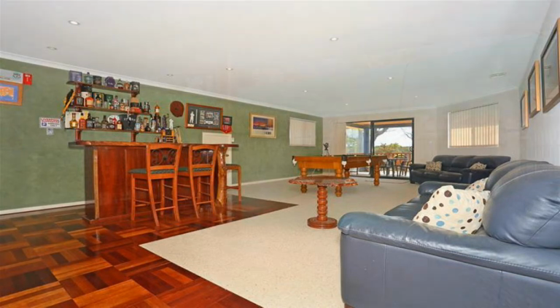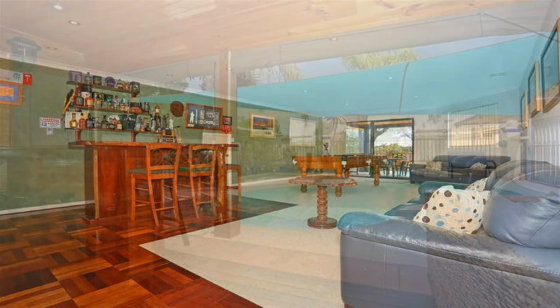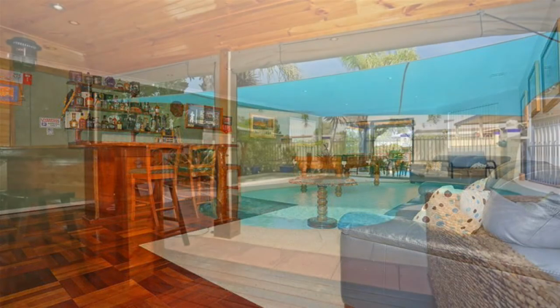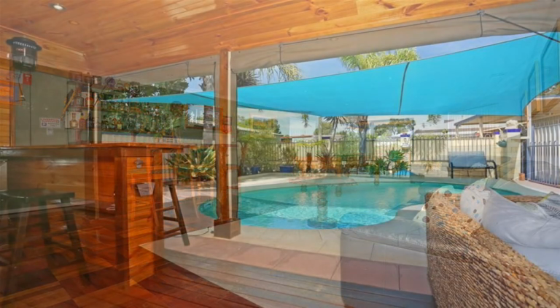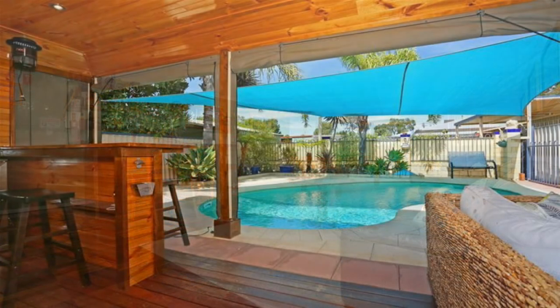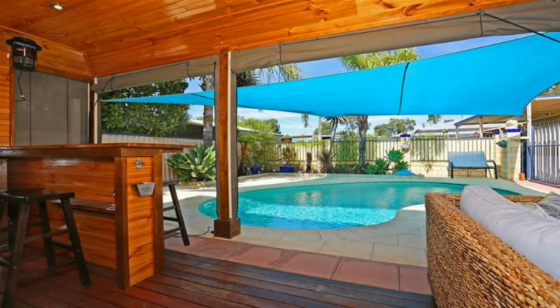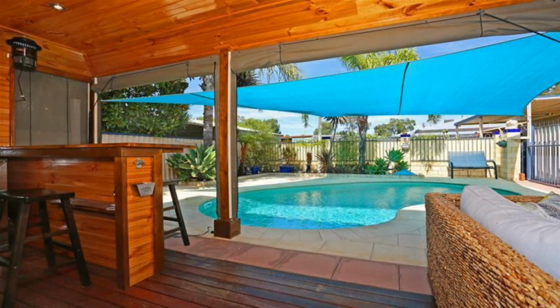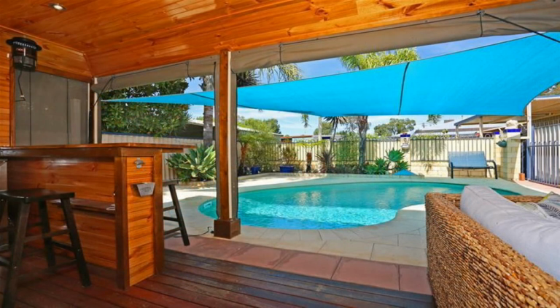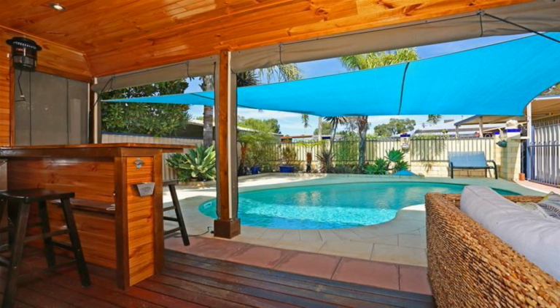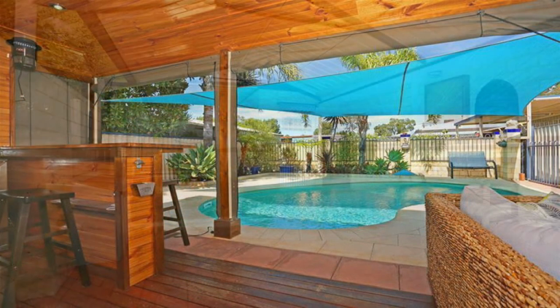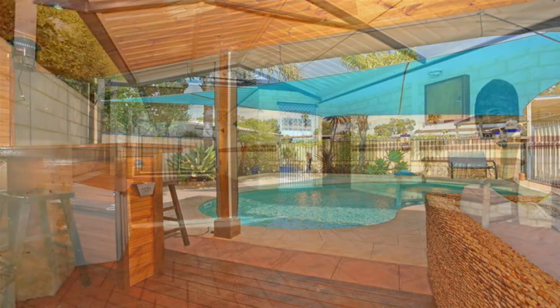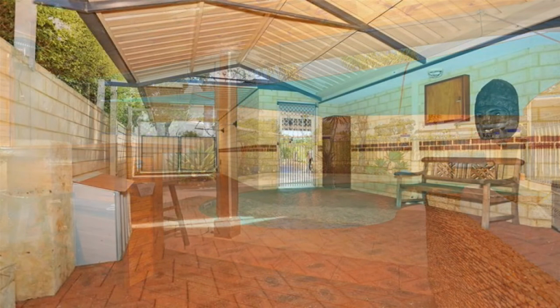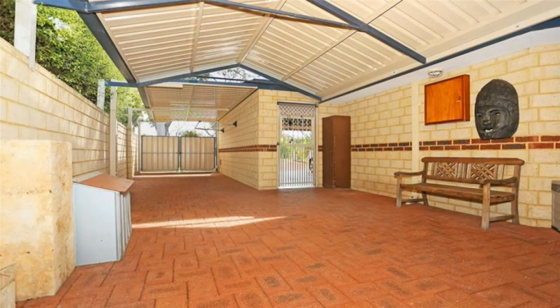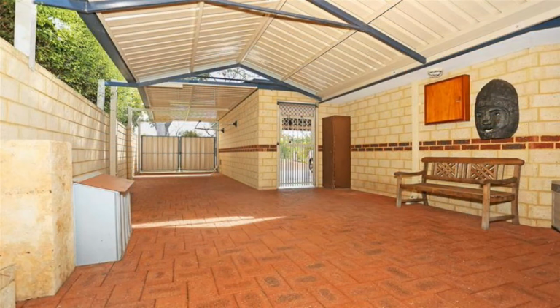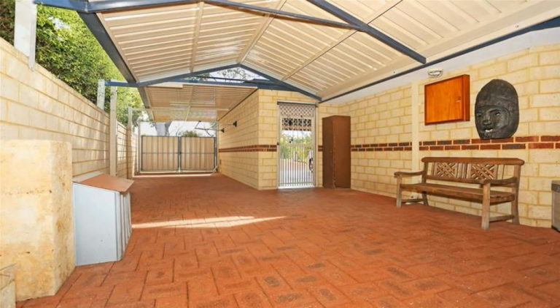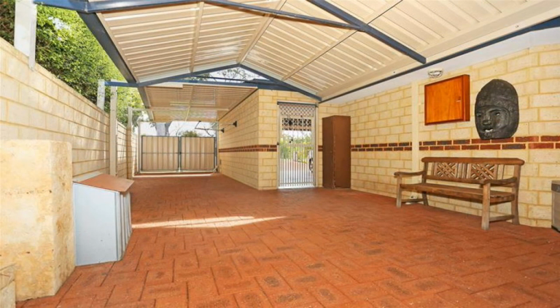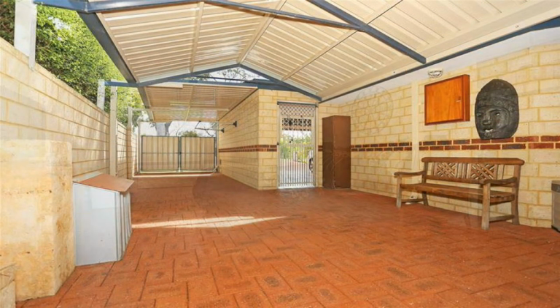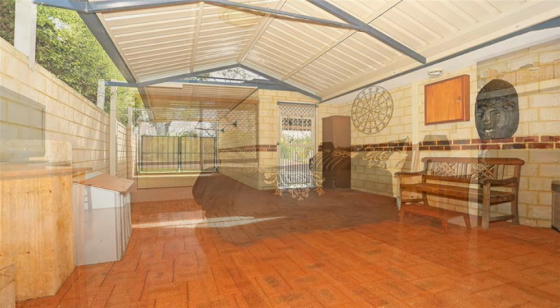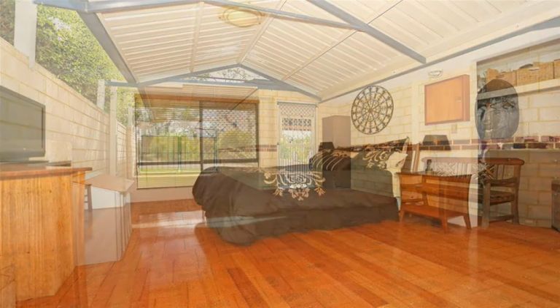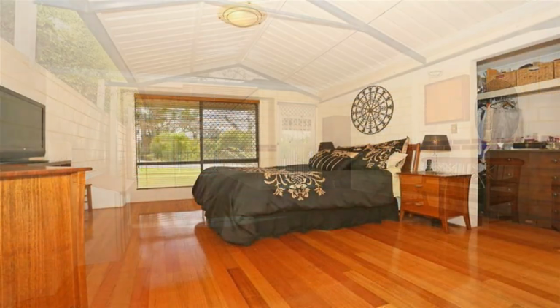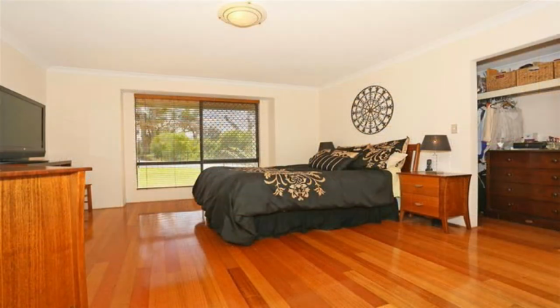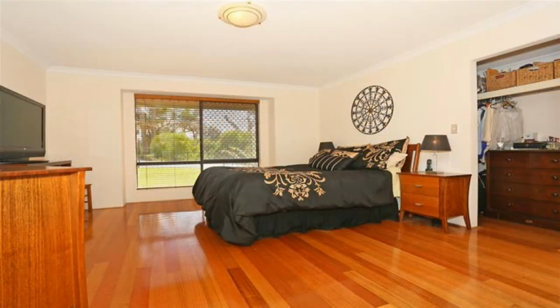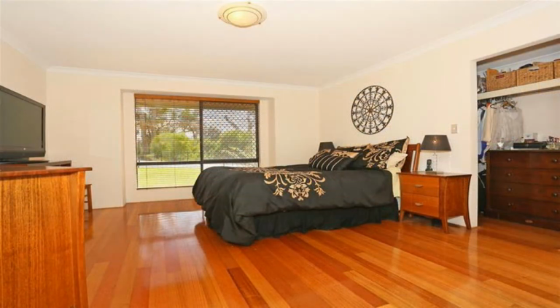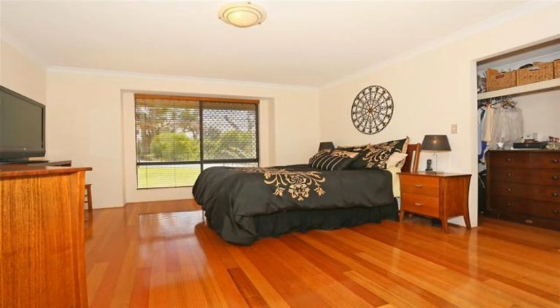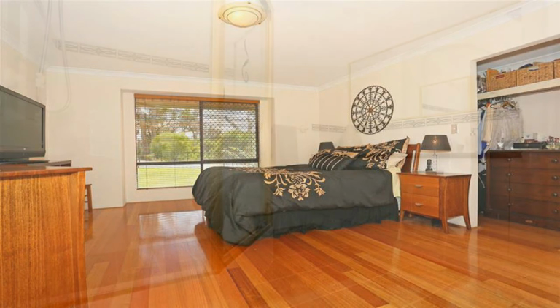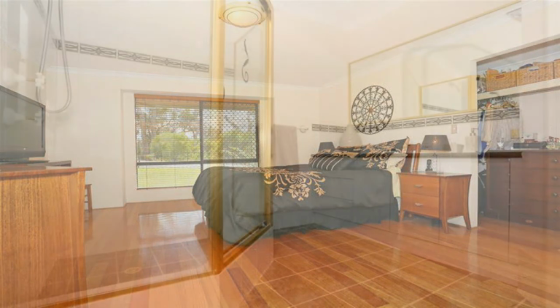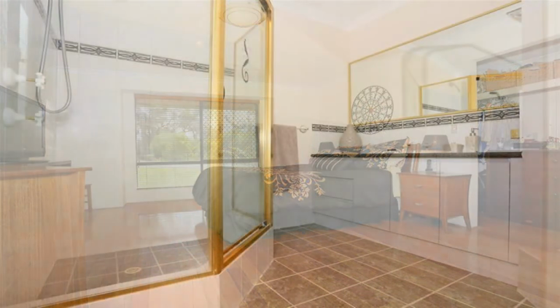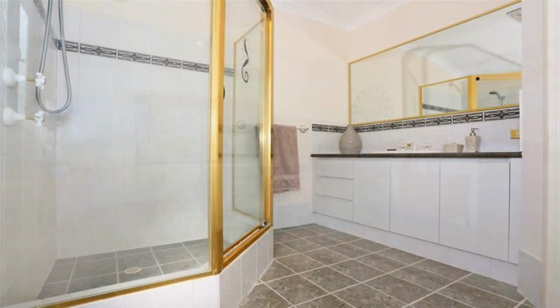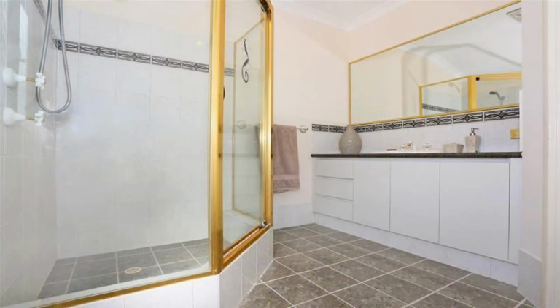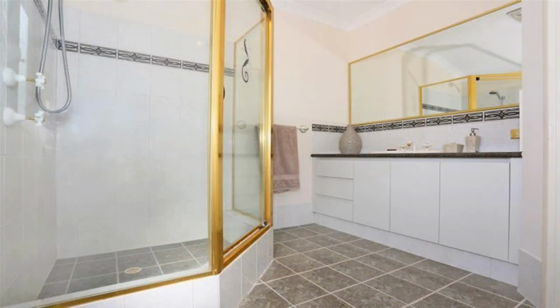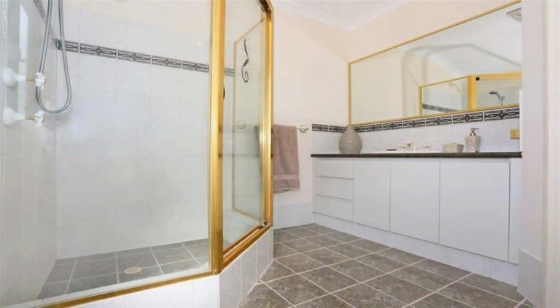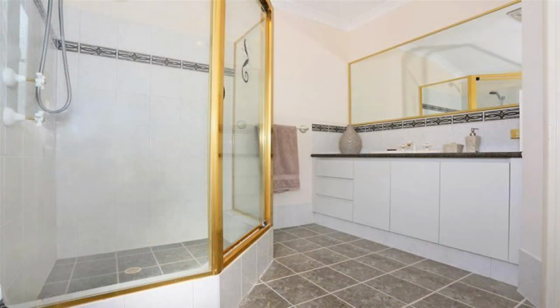Amazing river views, heated saltwater pool, powered workshop and side access, all on a large 841 square metre block — just to name a few of the many features.